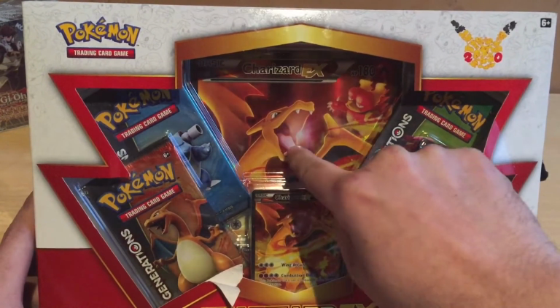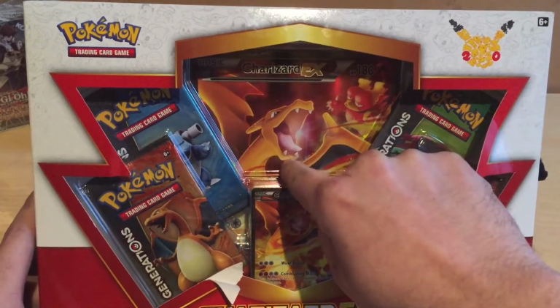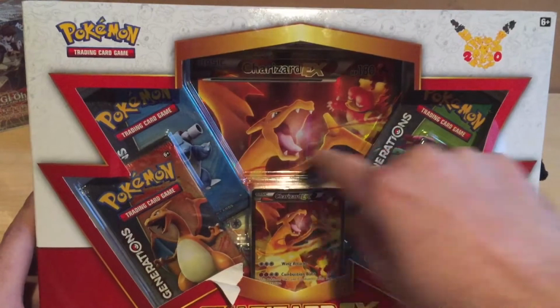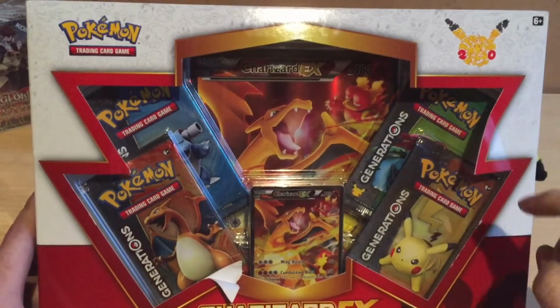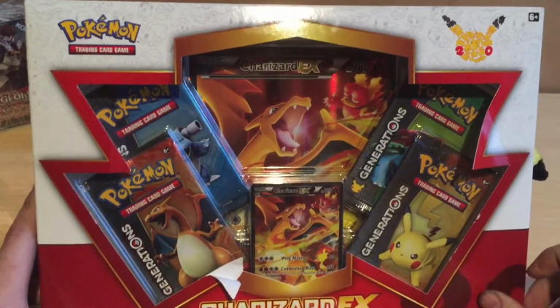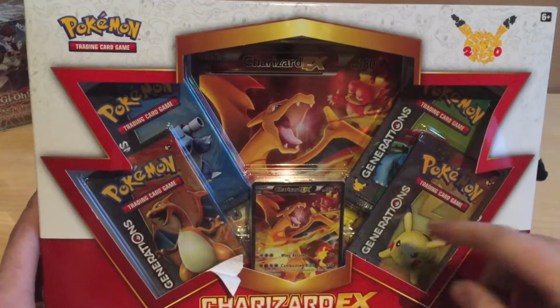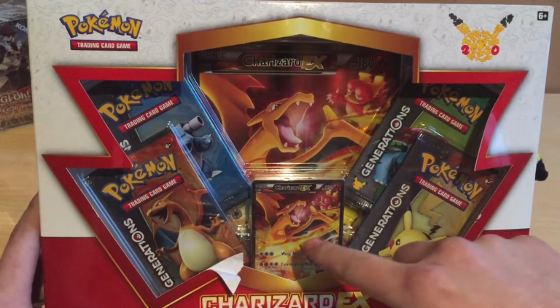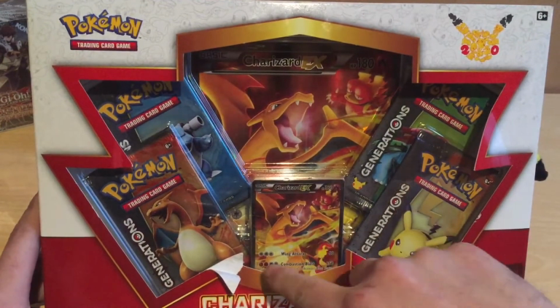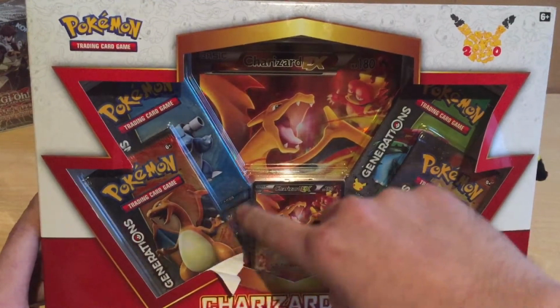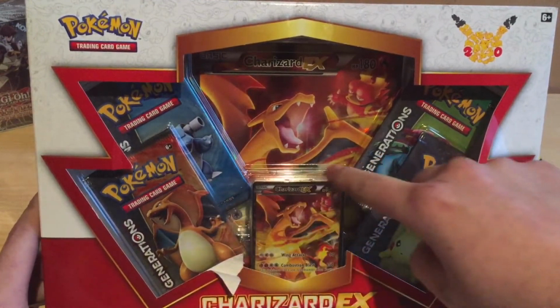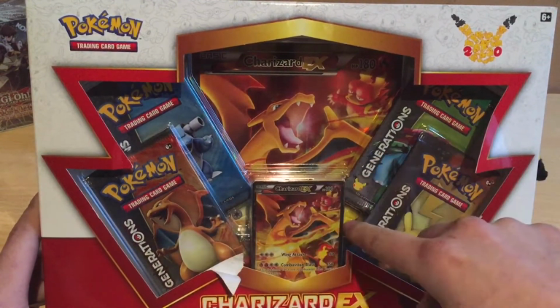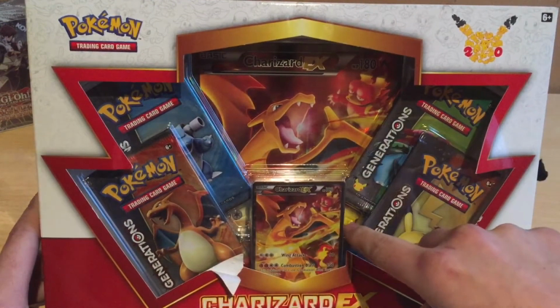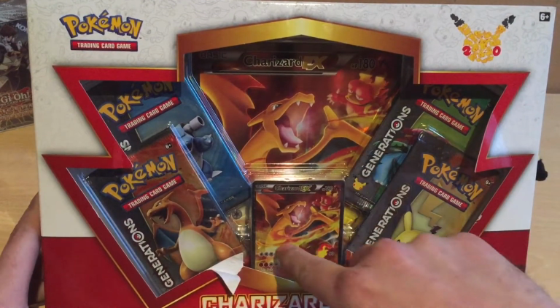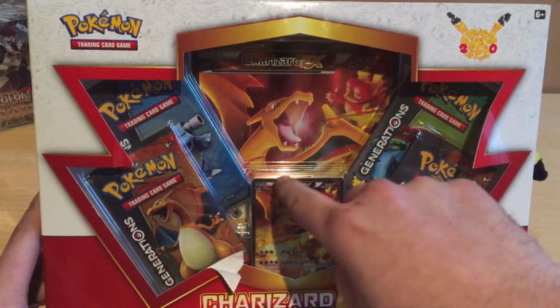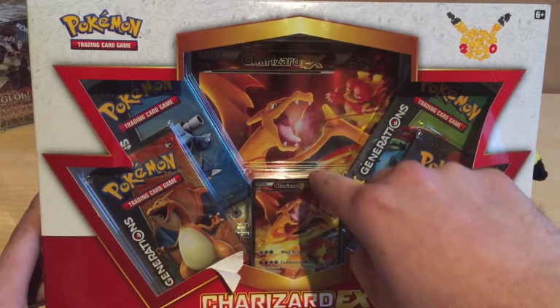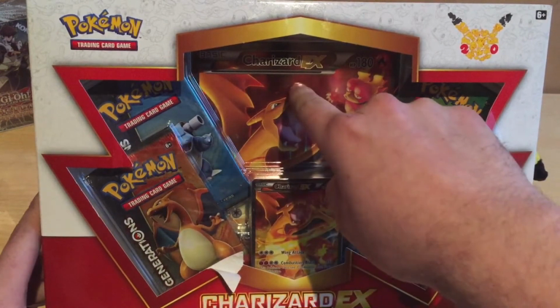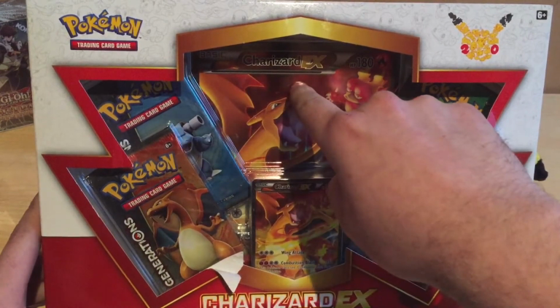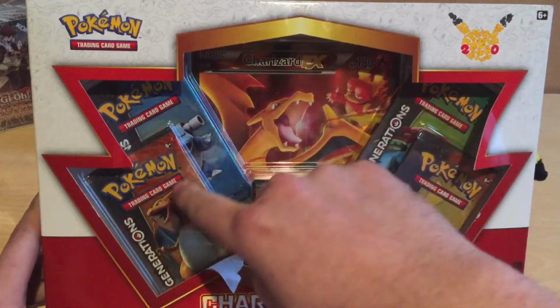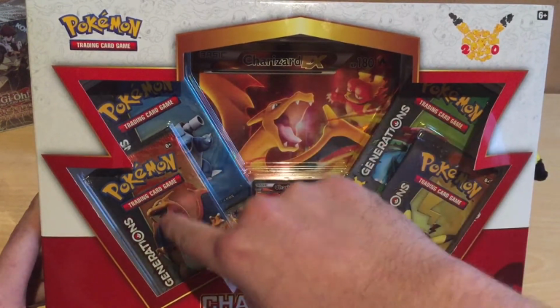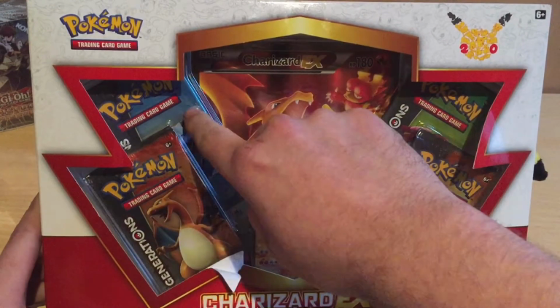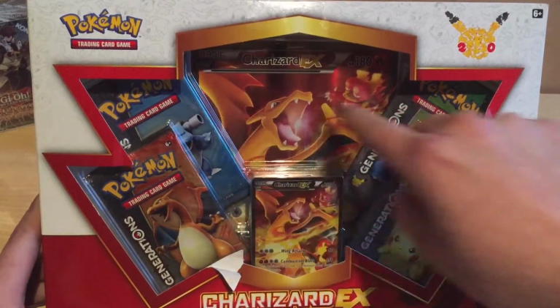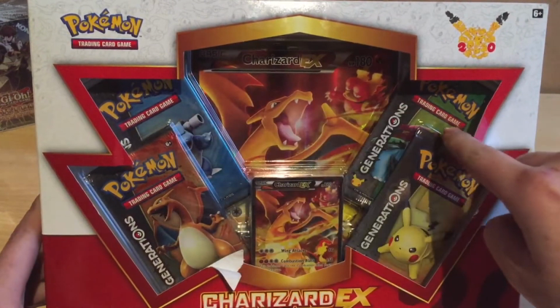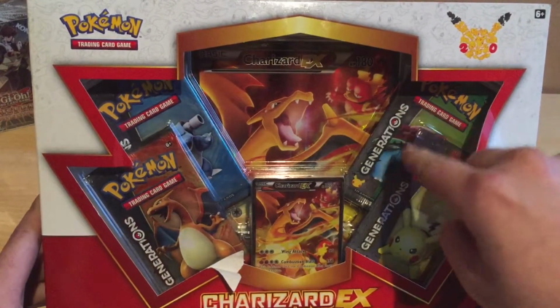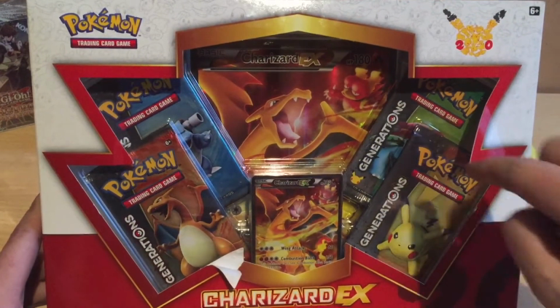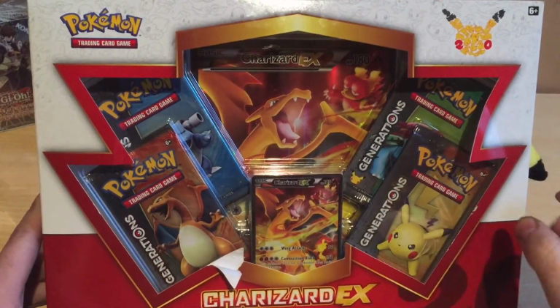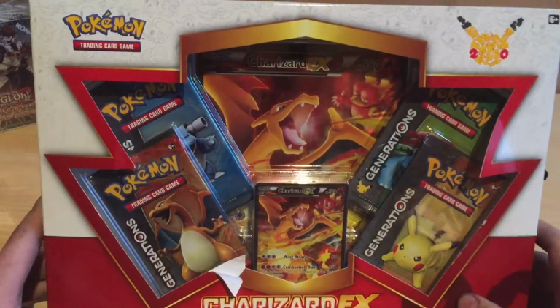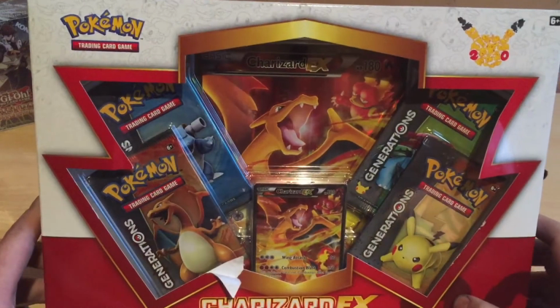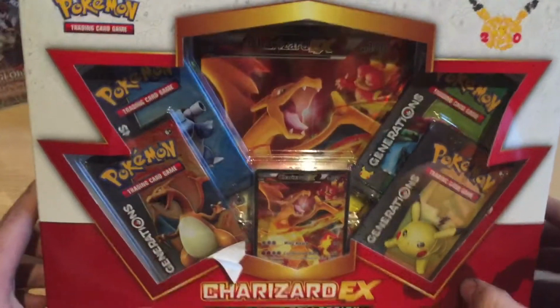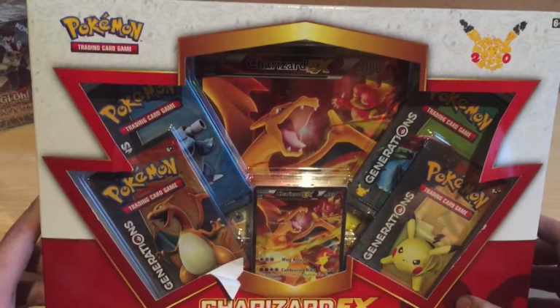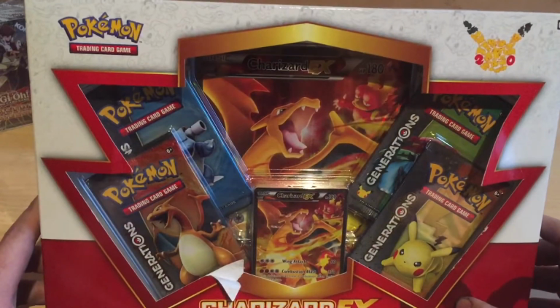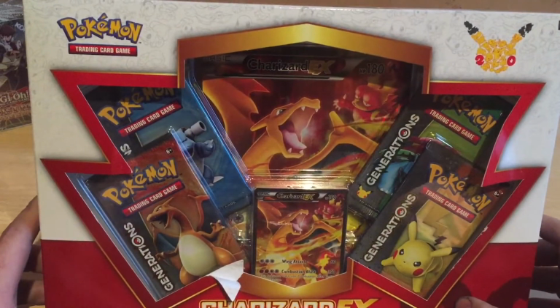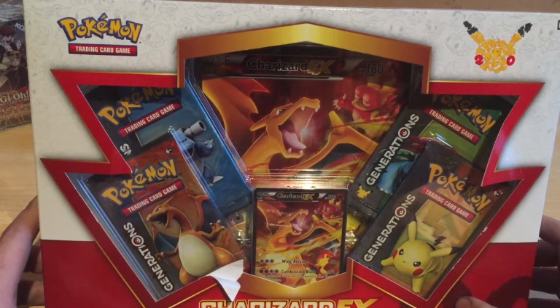Look at his teeth. And then you have the small one. Here it is — it's foil. This big one too. And we have four packs of the Generations.